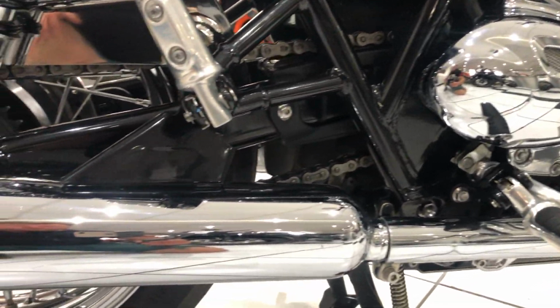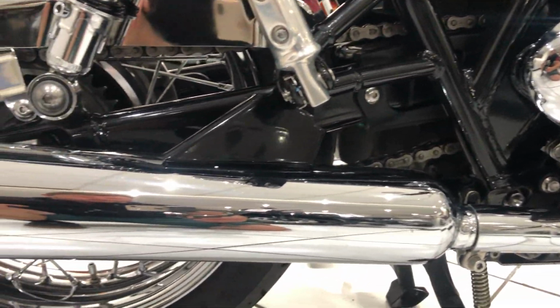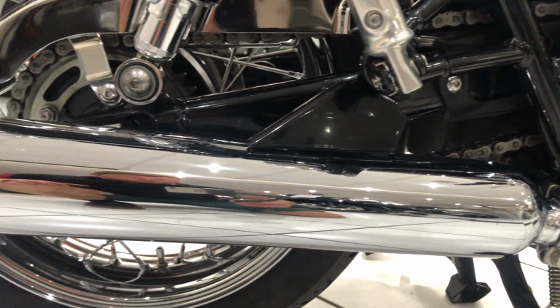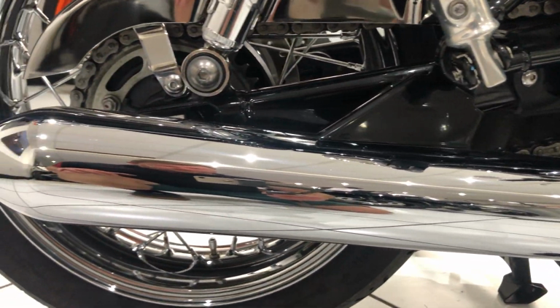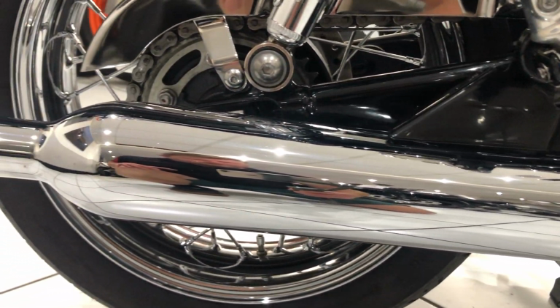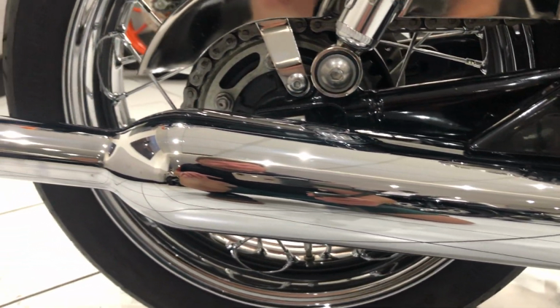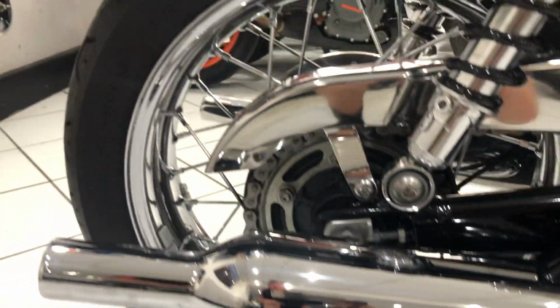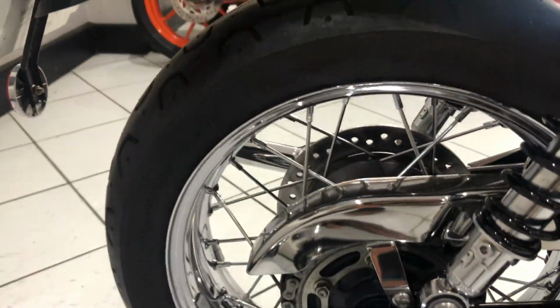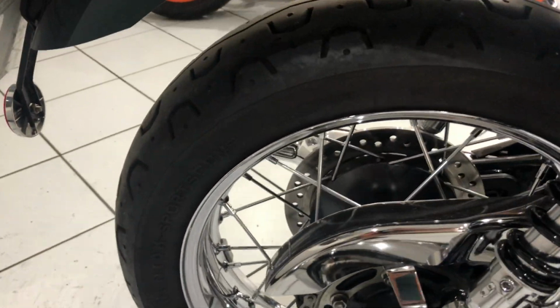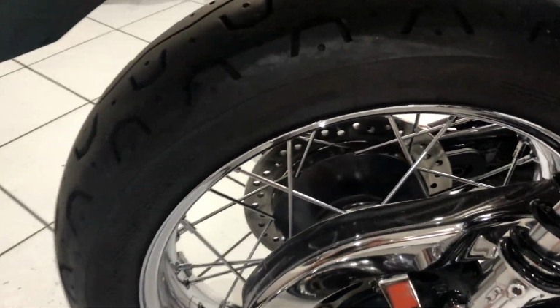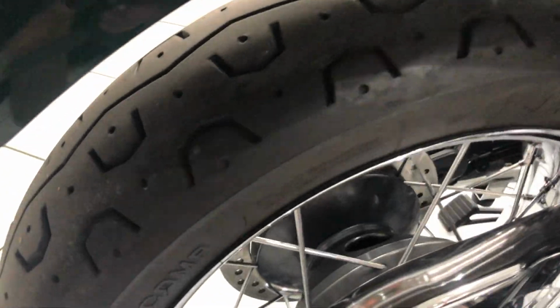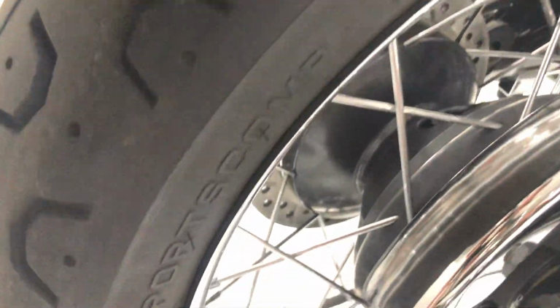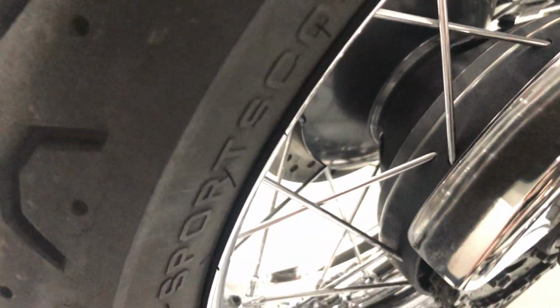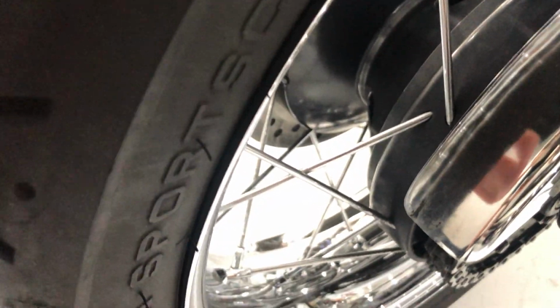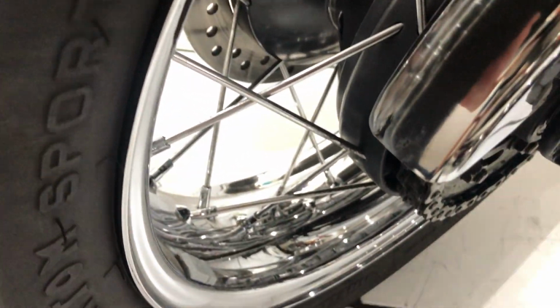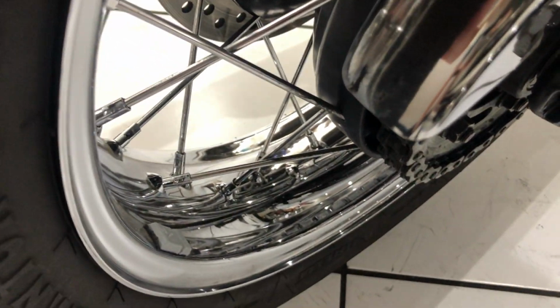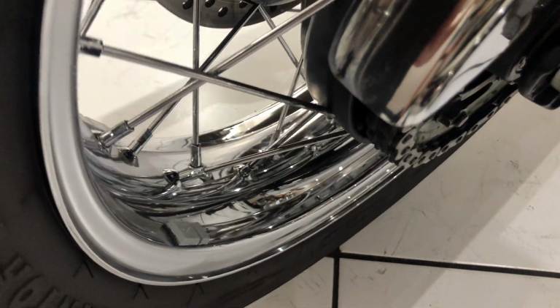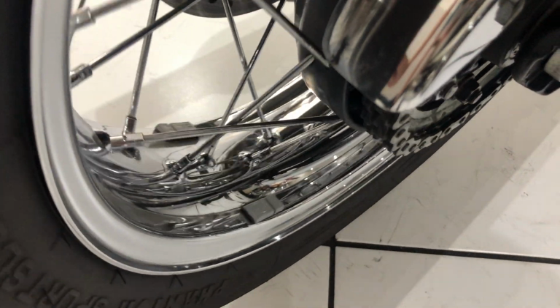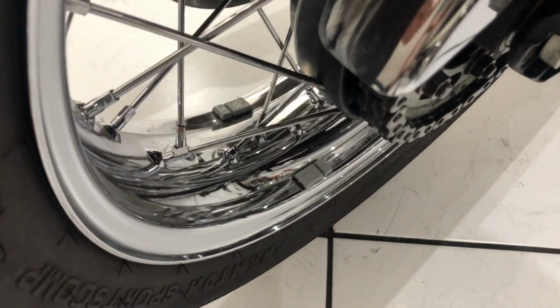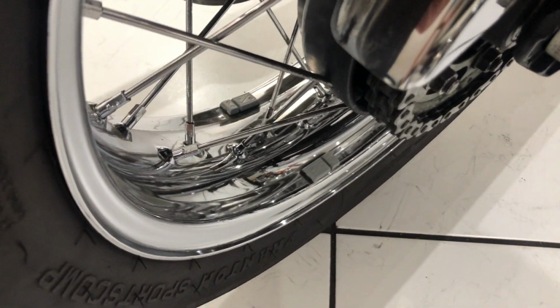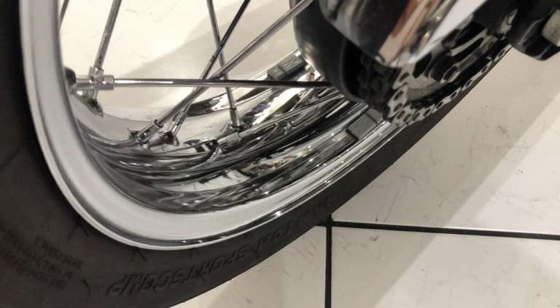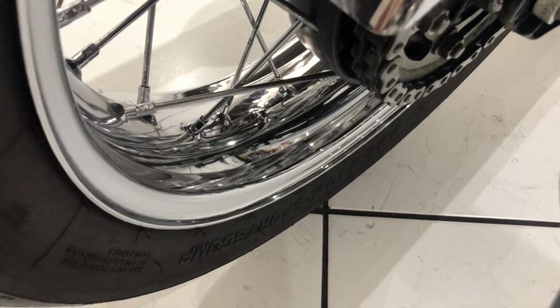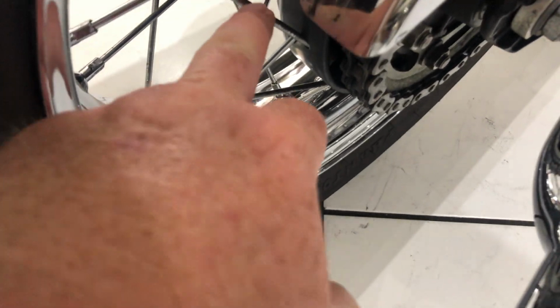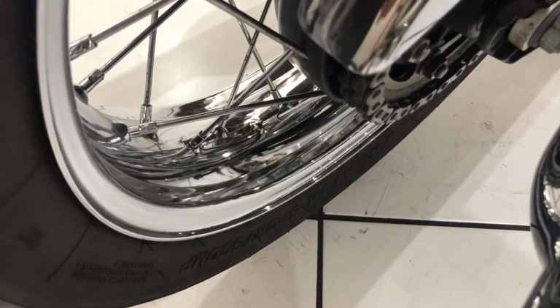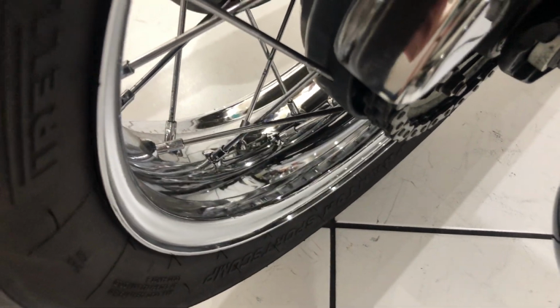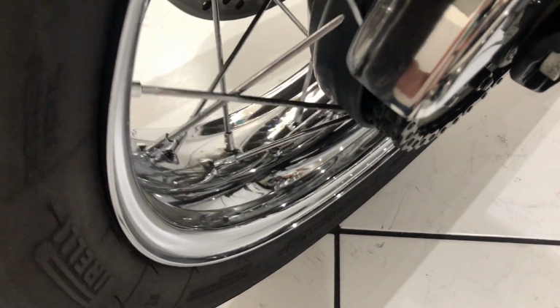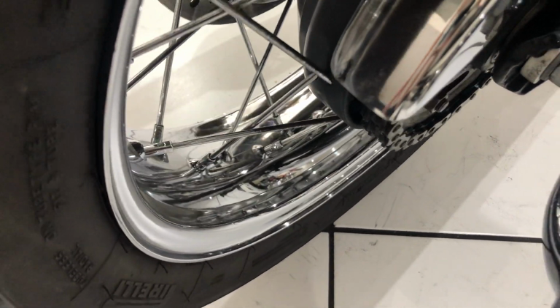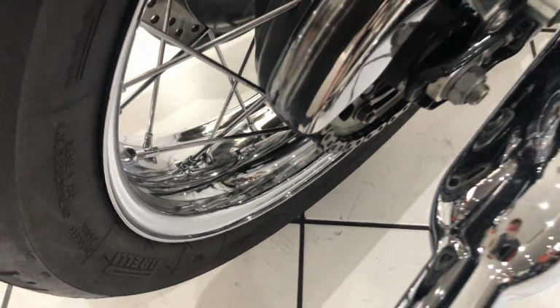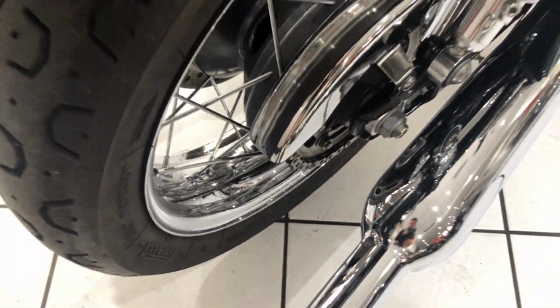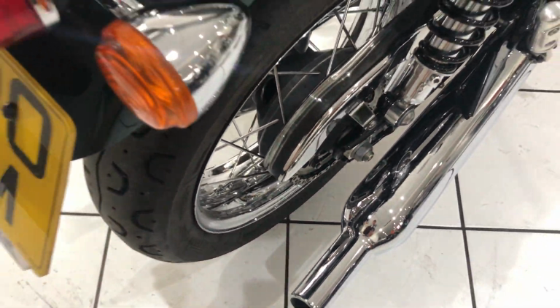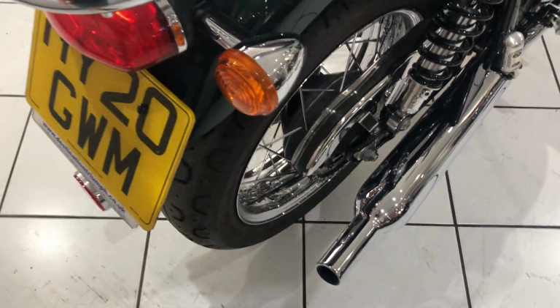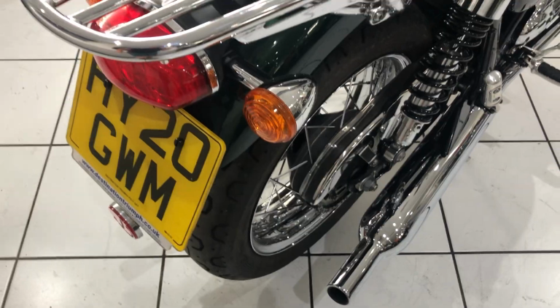Exhausts, all are unmarked. I'll just show you the rear wheel and spokes — again, lovely condition. Bit of chain lube on the wheel spokes, but nothing to worry about there.